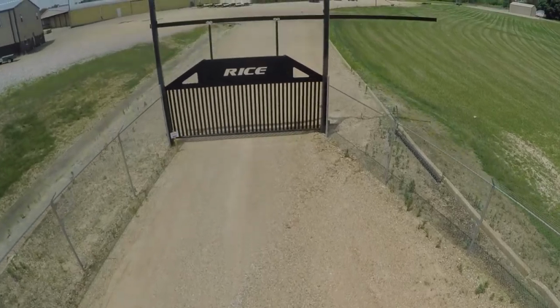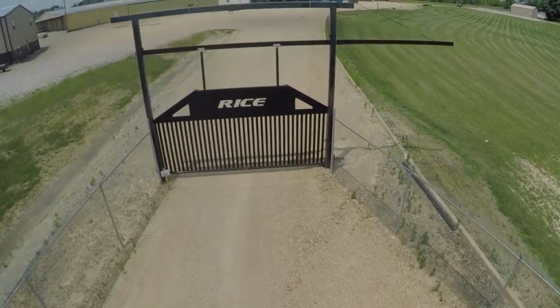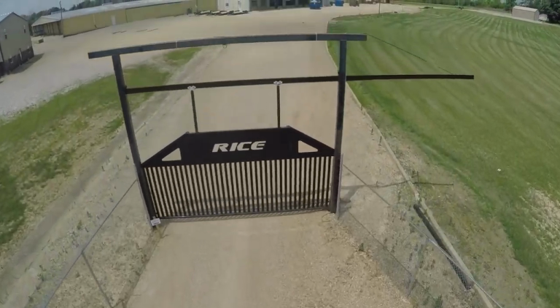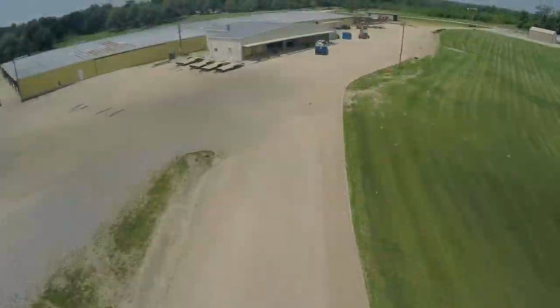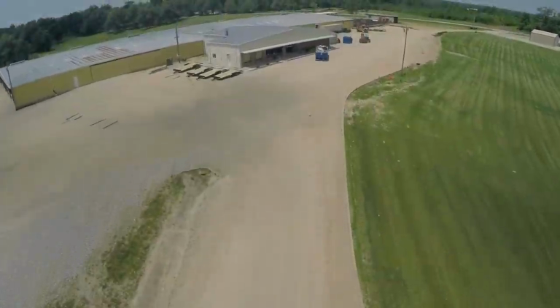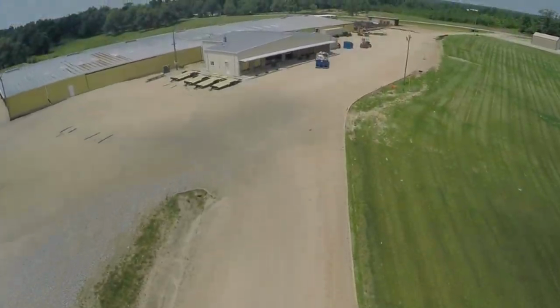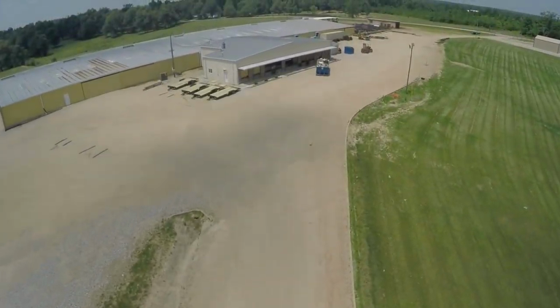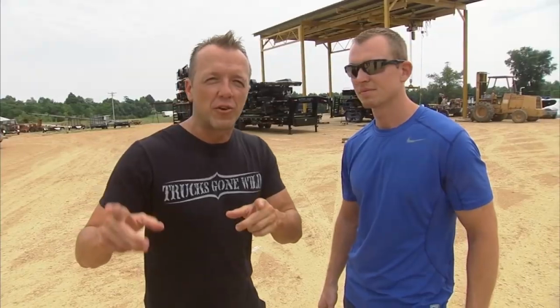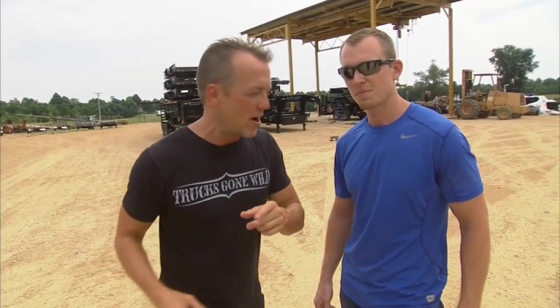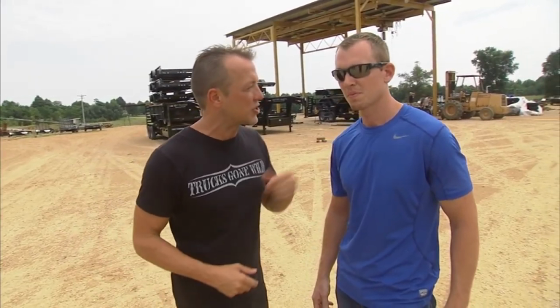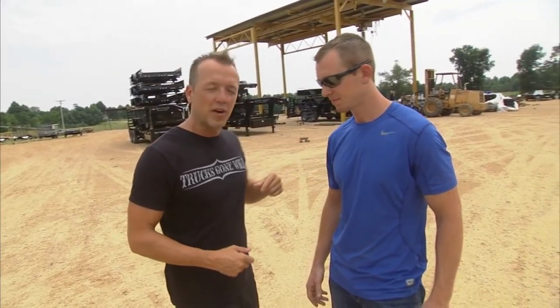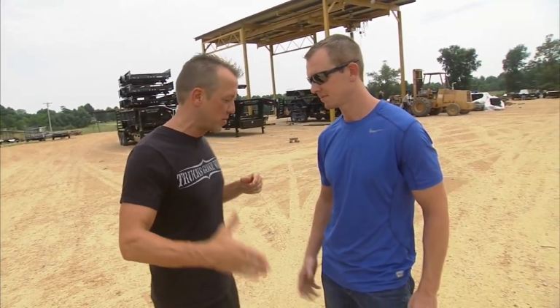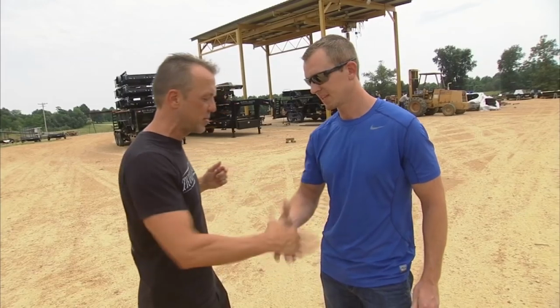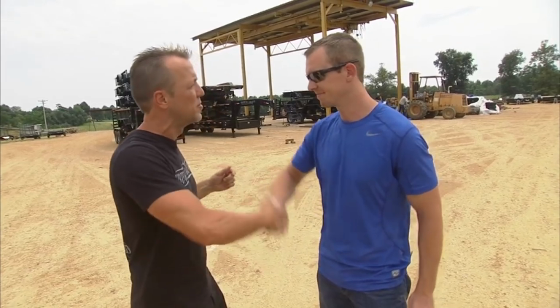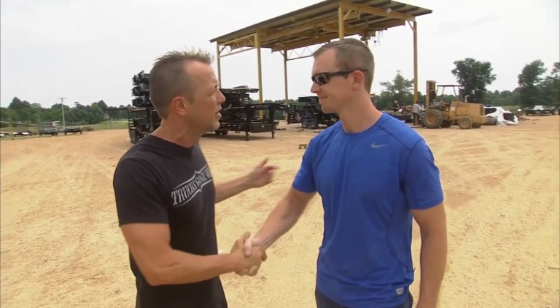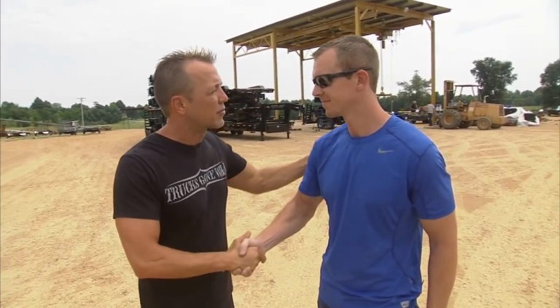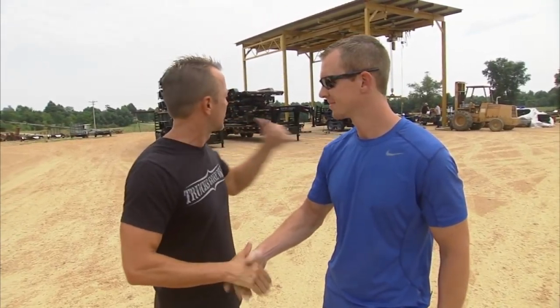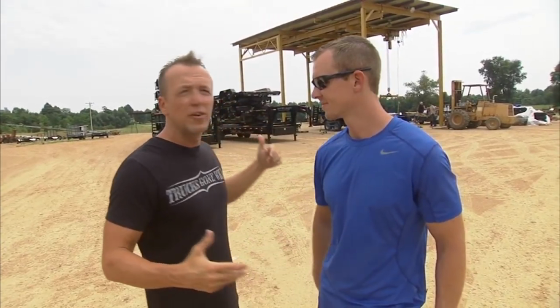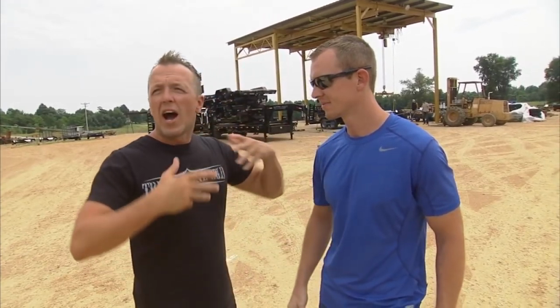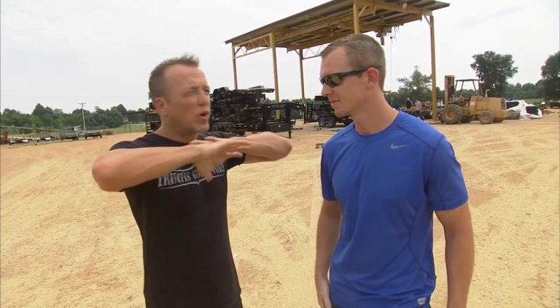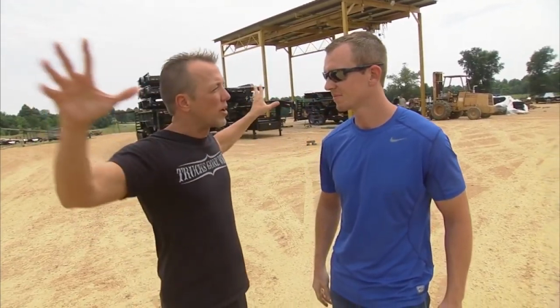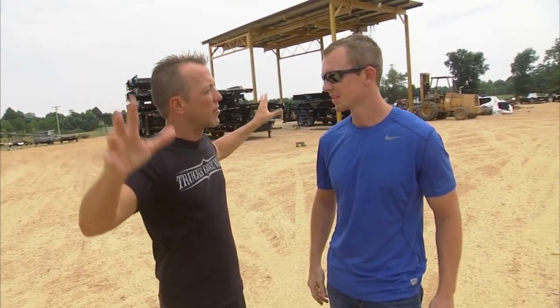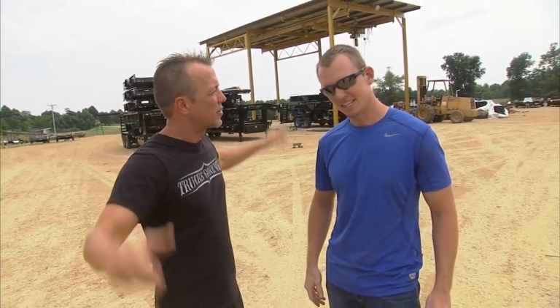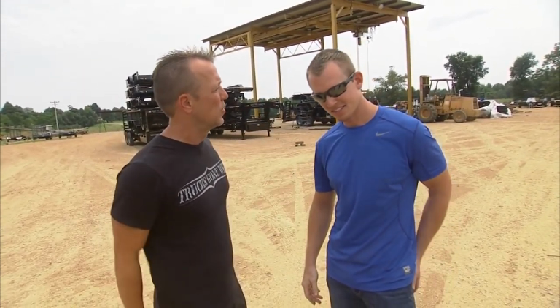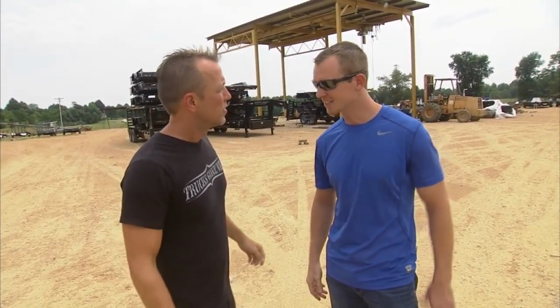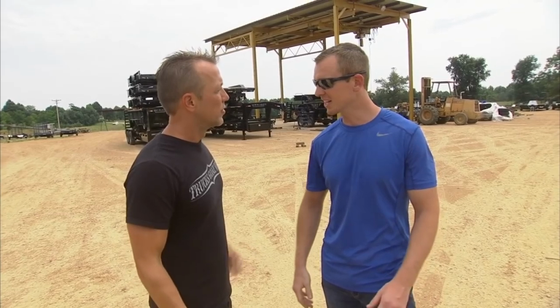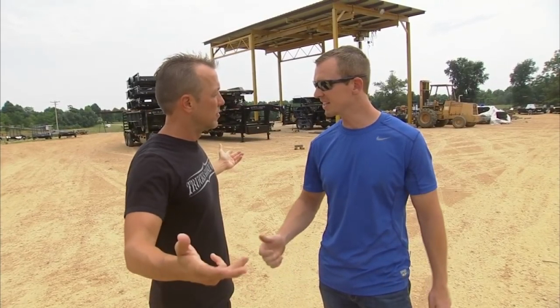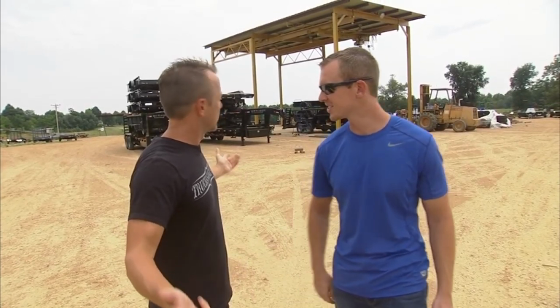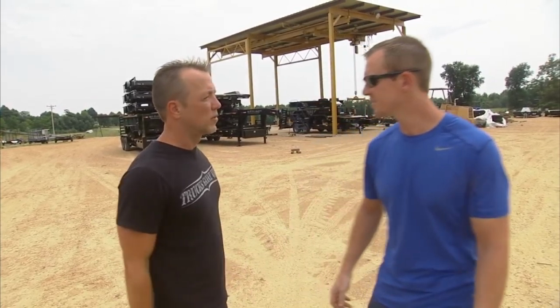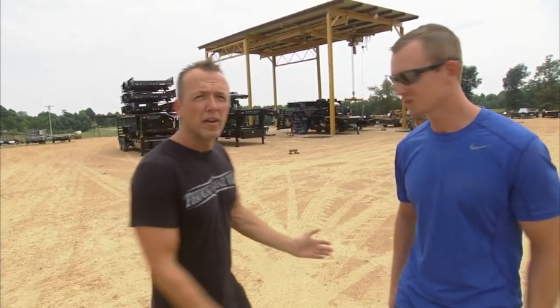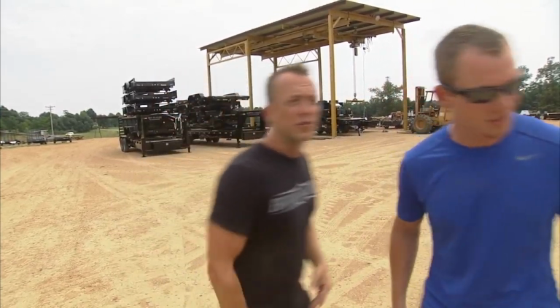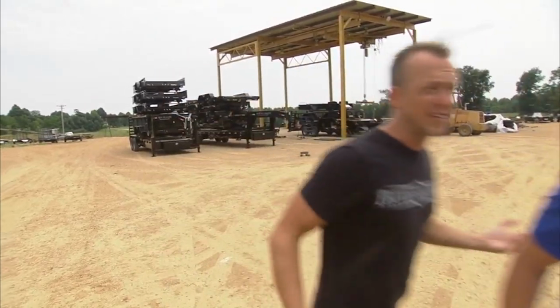We're out here at the Rice Trailer Headquarters, the official trailer of Trucks Gone Wild. I've got Josh Rice with me. Good to meet you. Thanks for having us out here. I just want to walk around and check everything out. I'm glad to have you guys. Let's do it. Let's walk around — it's a lot to see.